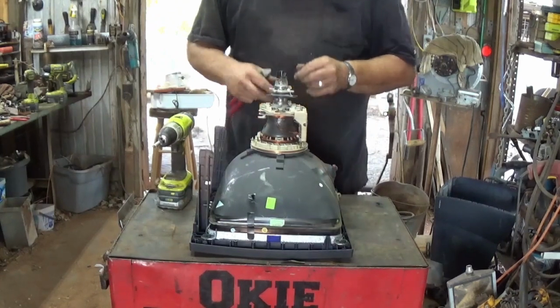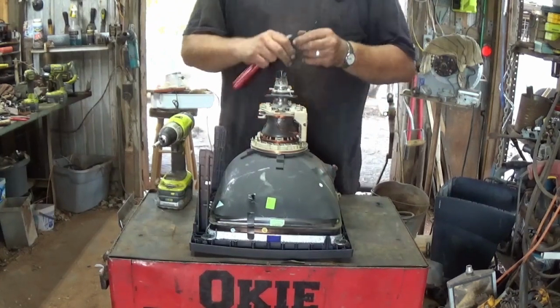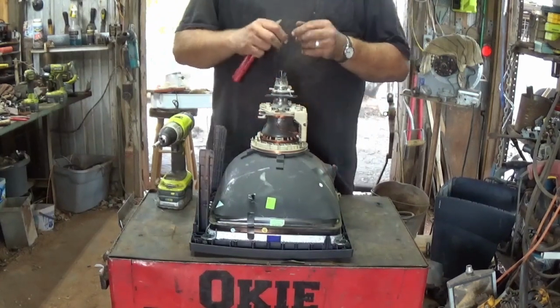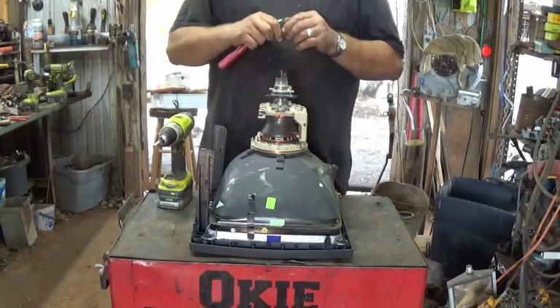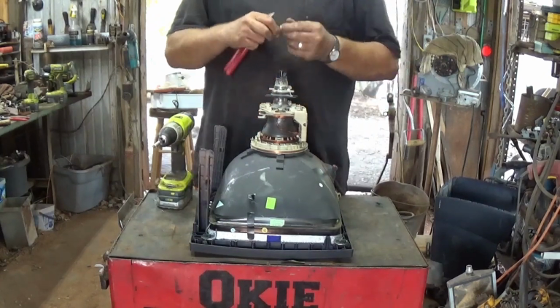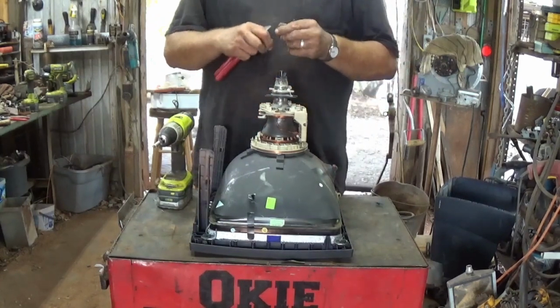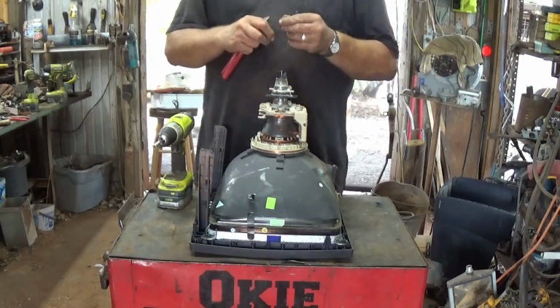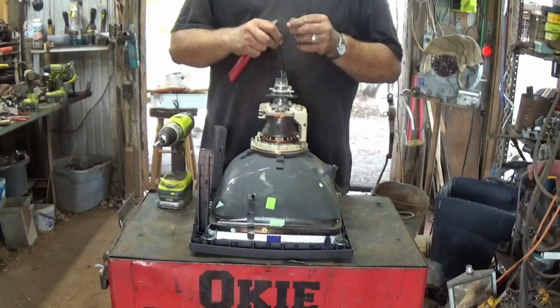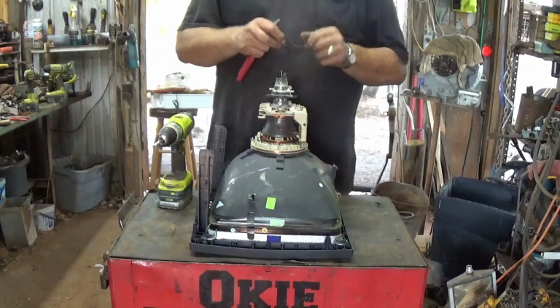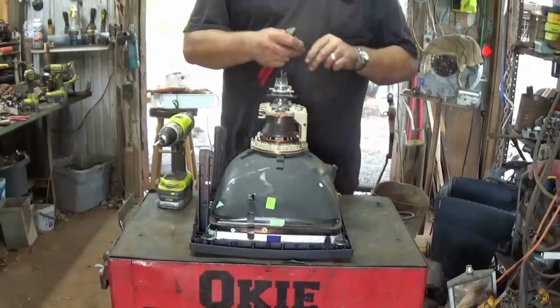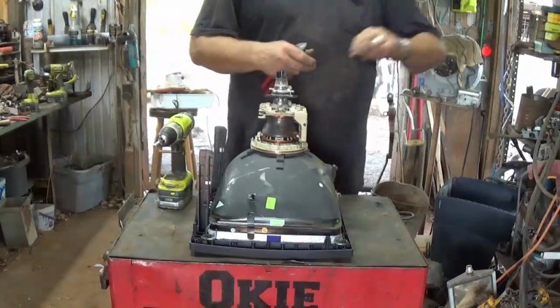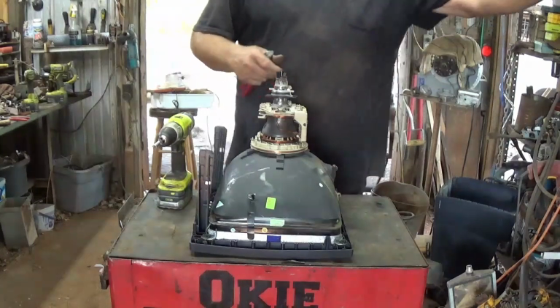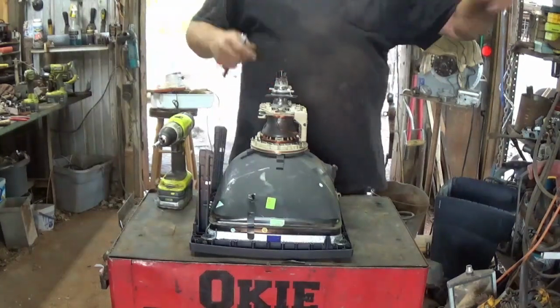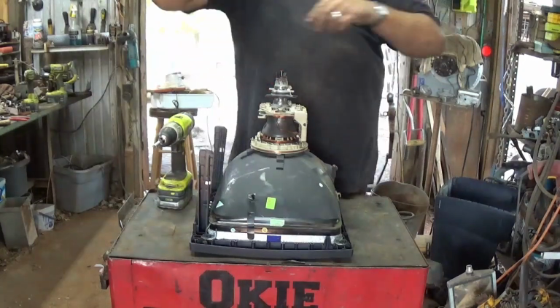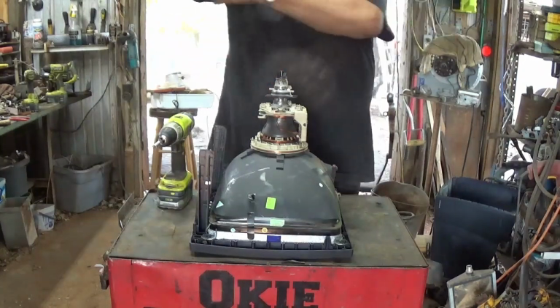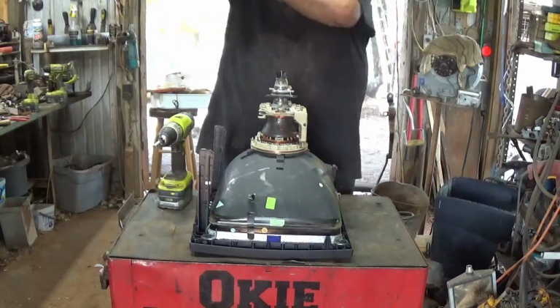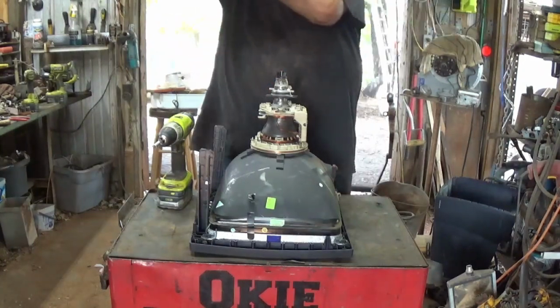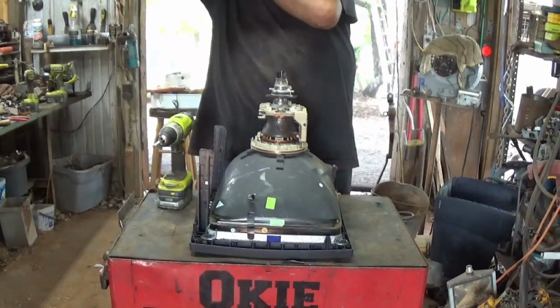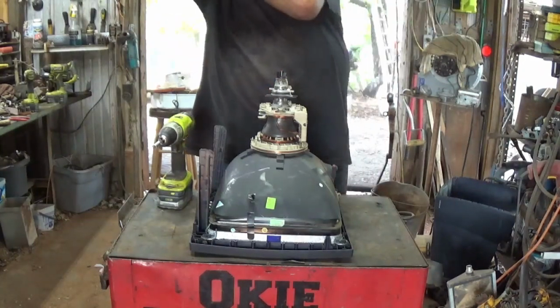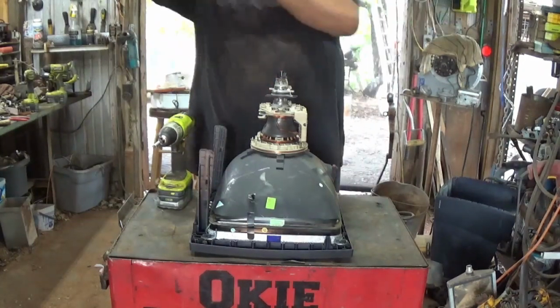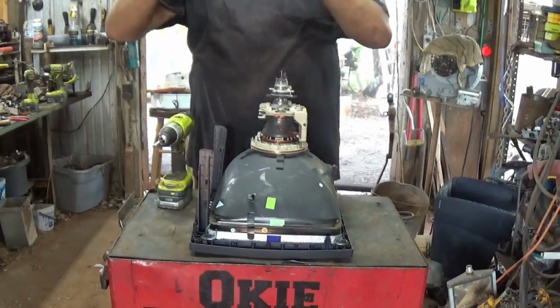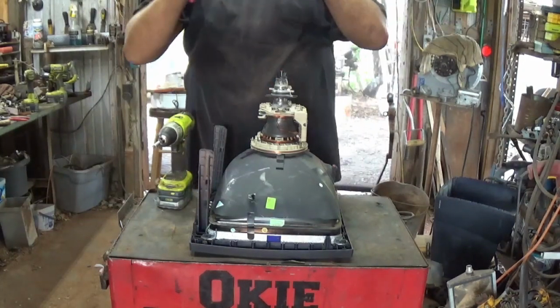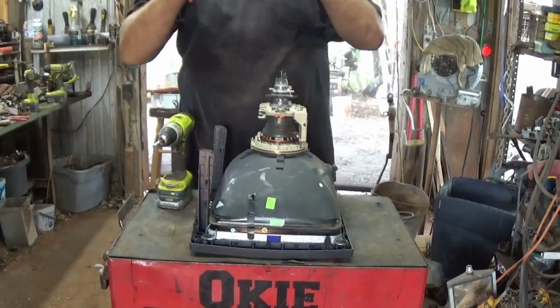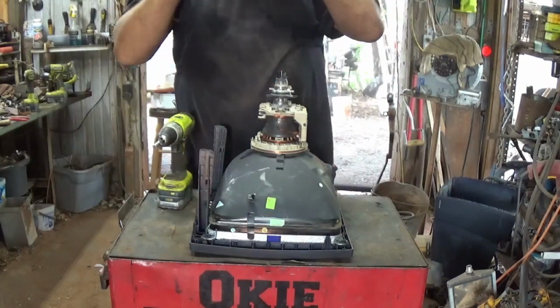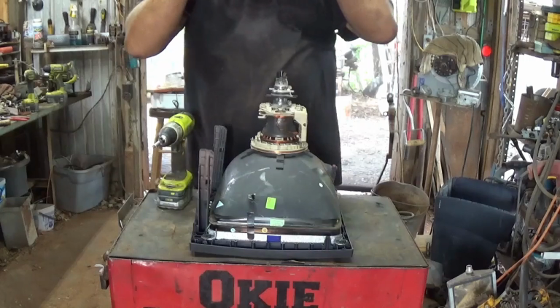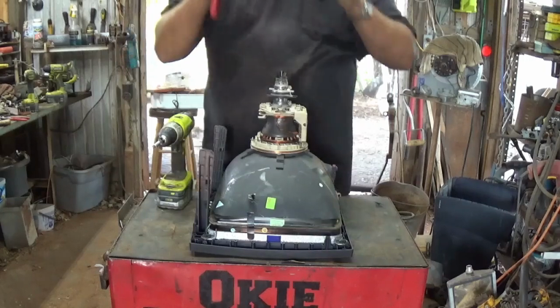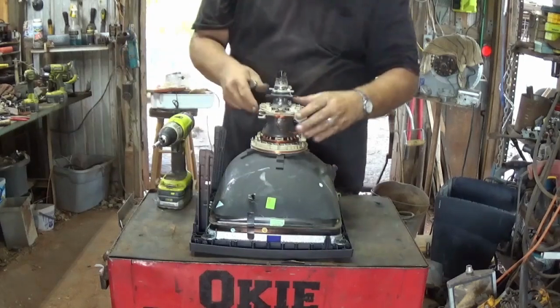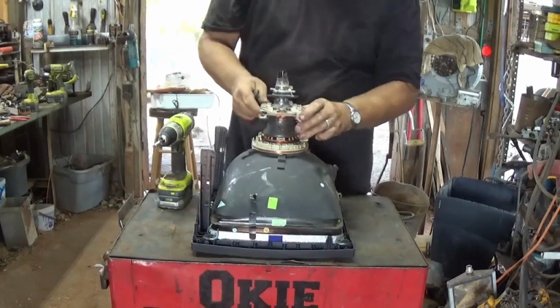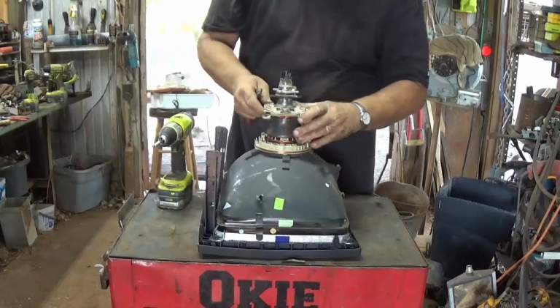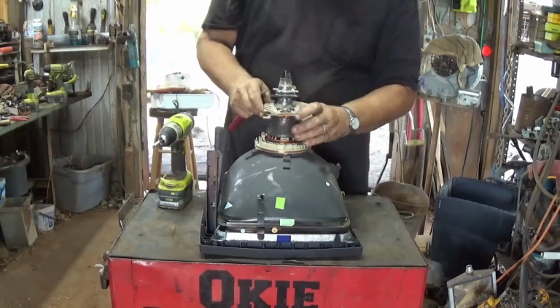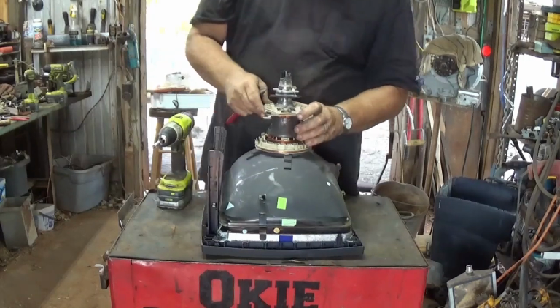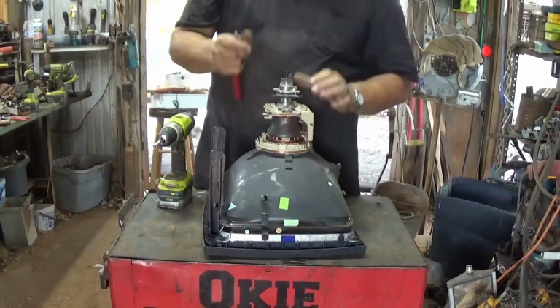I've got that six horse in here I need to work on — it looks like it needs a stop button, needs a whole assembly, because I notice it's not even on there.